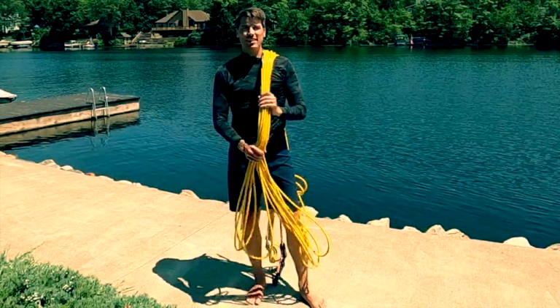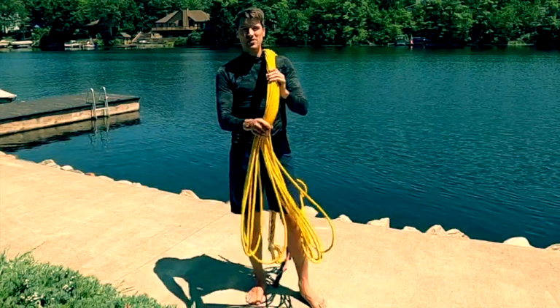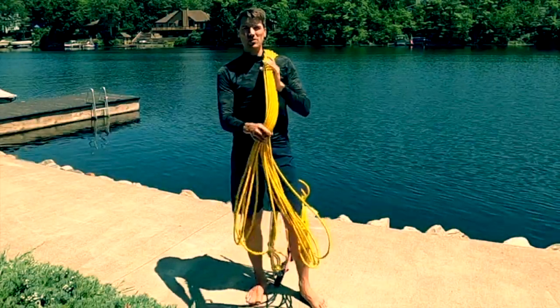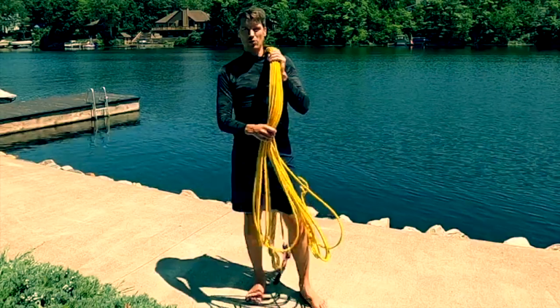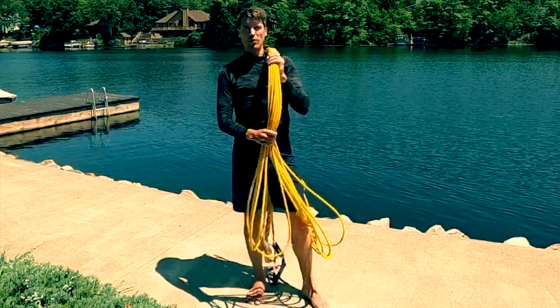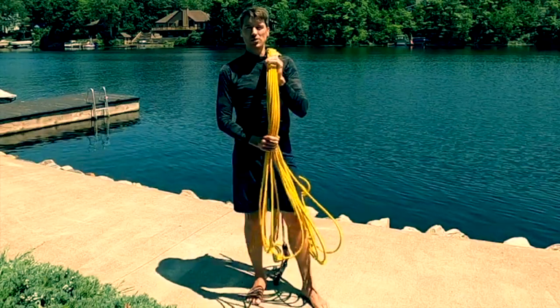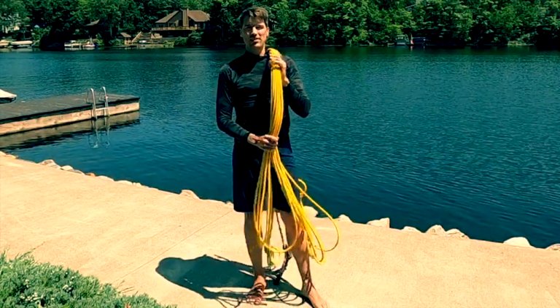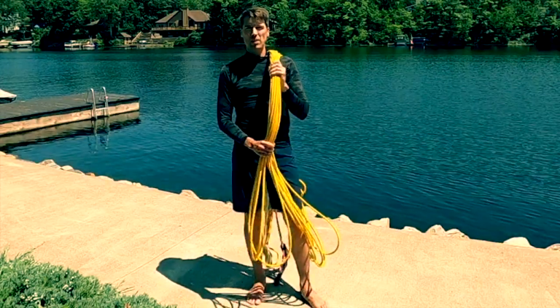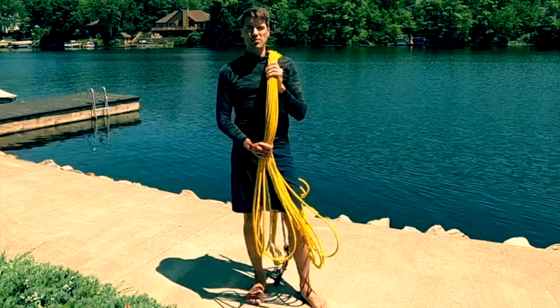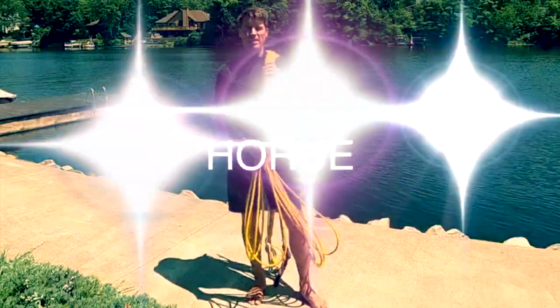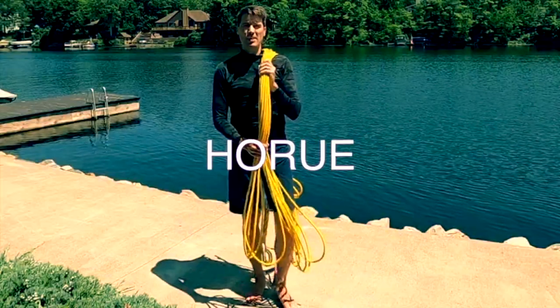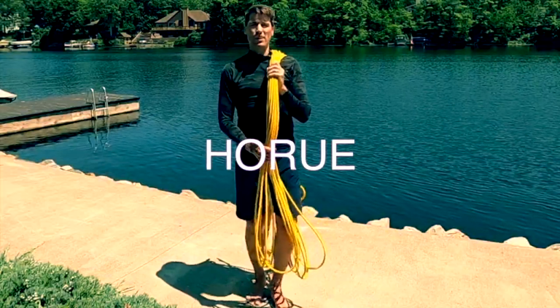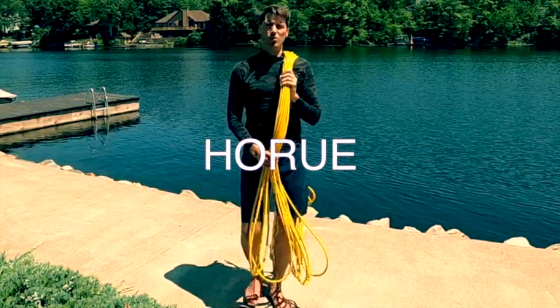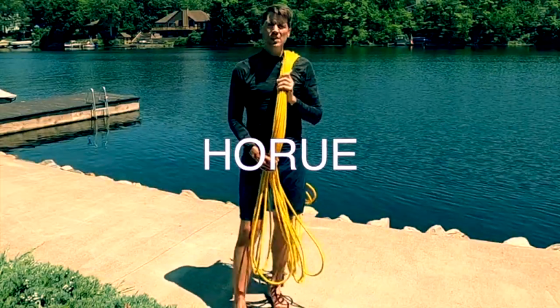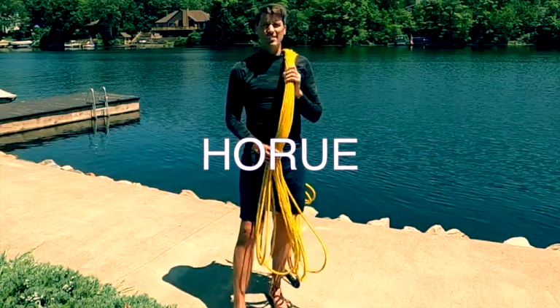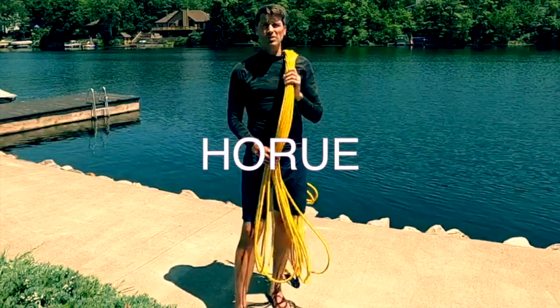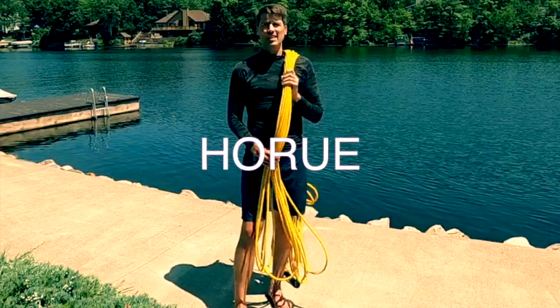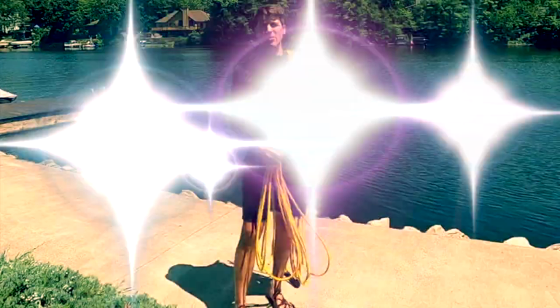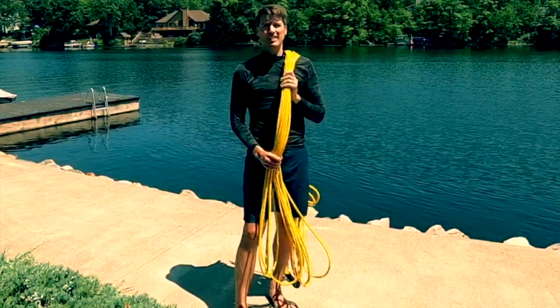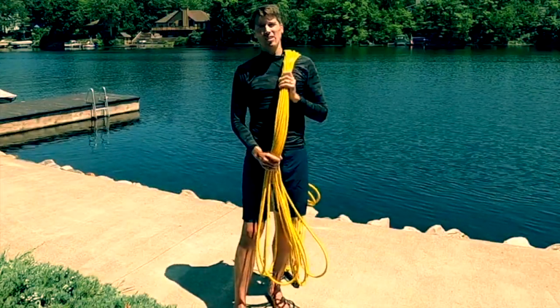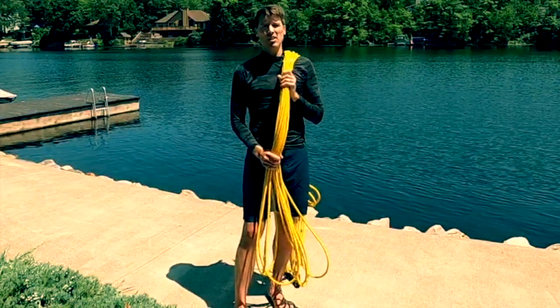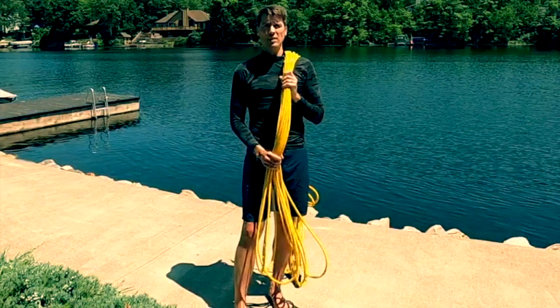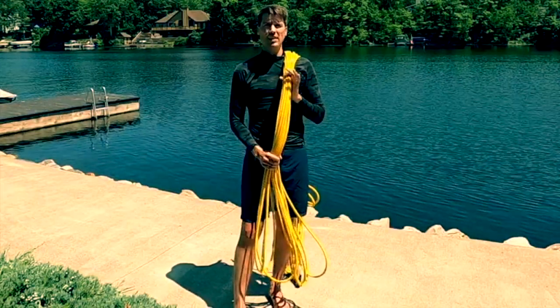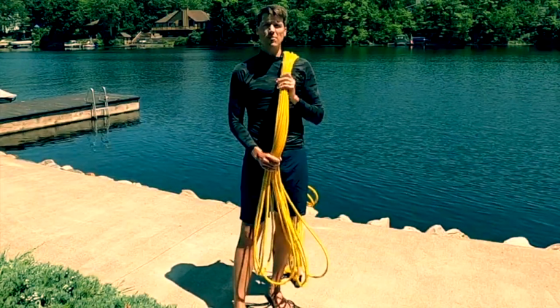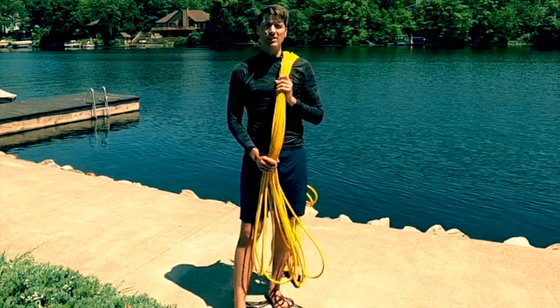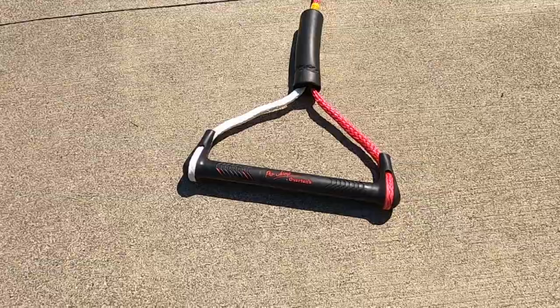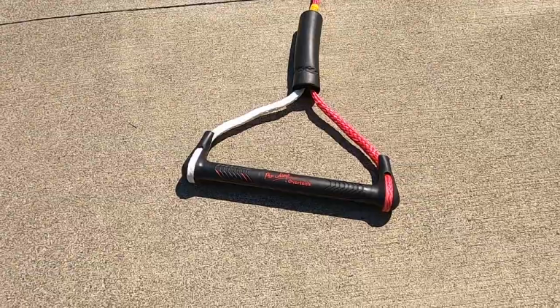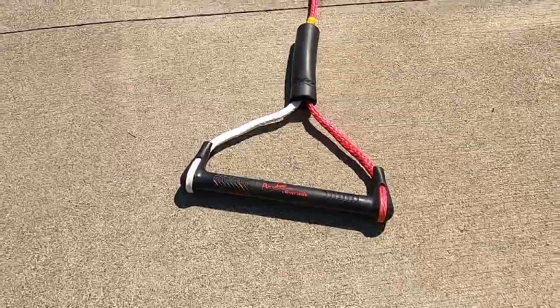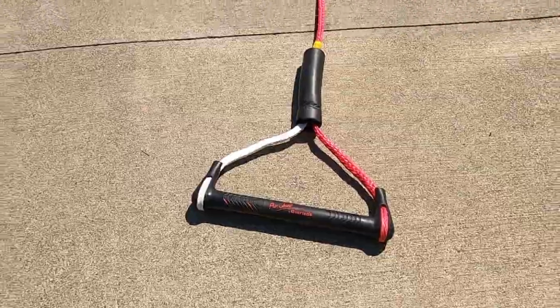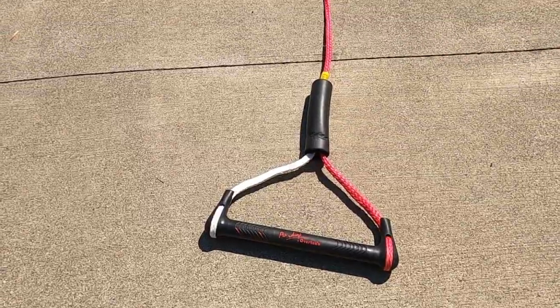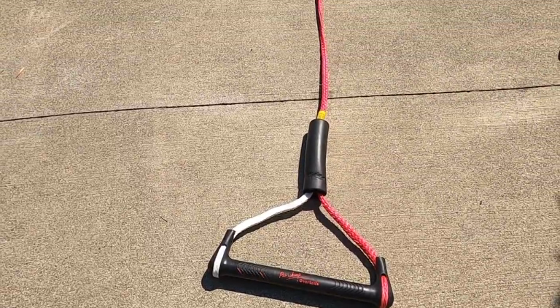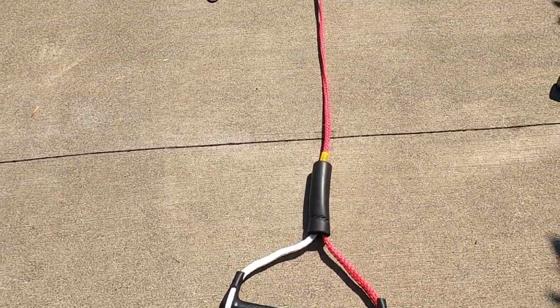Today I'm going to talk about this yellow robe over my shoulder. This is a bungee from a company in France called Aru, and I'm using it today to launch myself off my dock and get me up foiling as quickly and easily as possible. I've done it for two reasons.